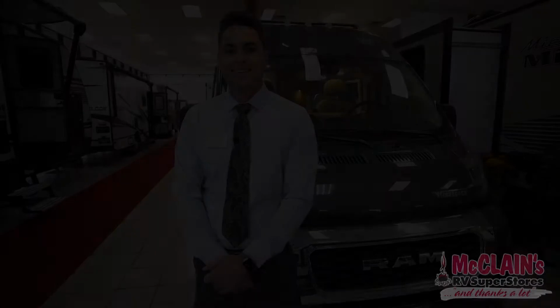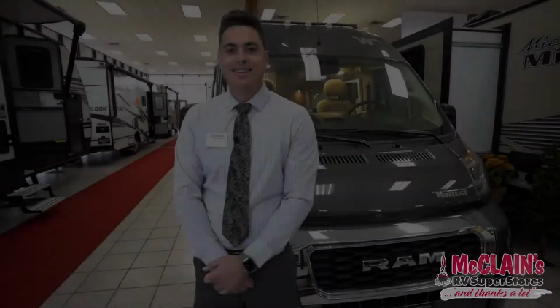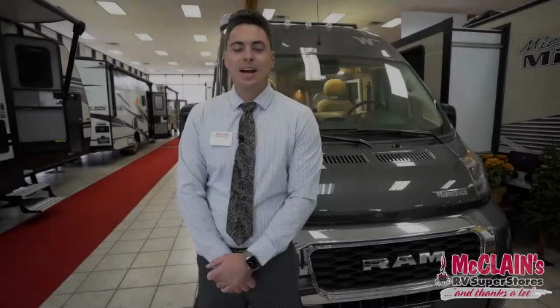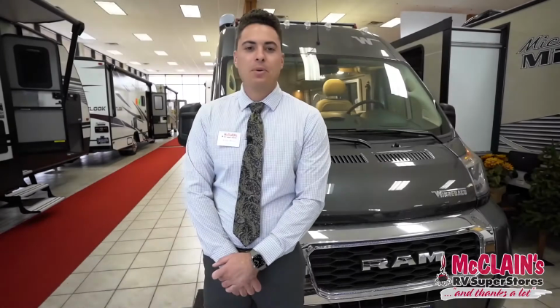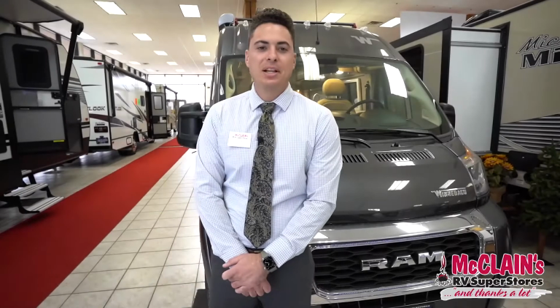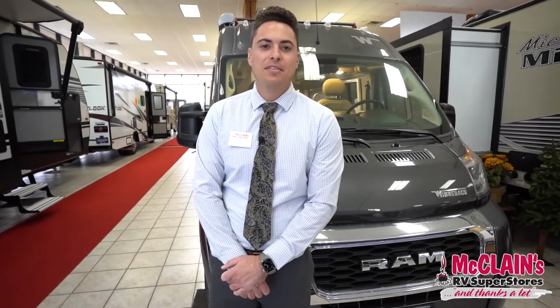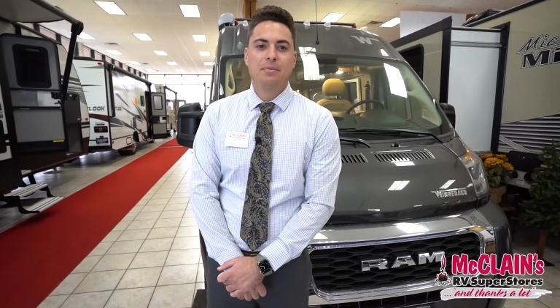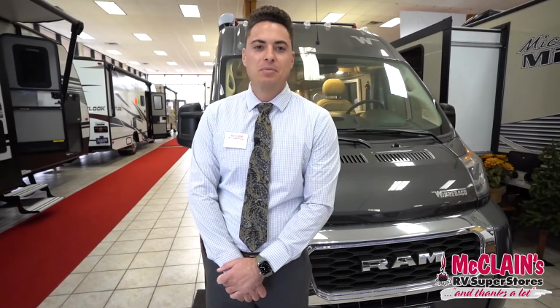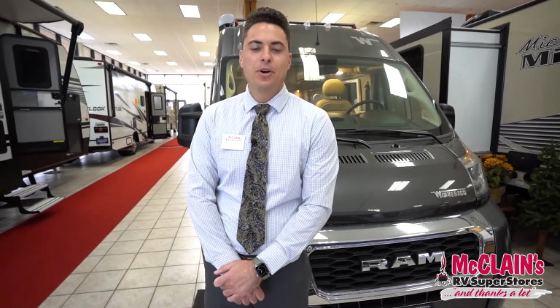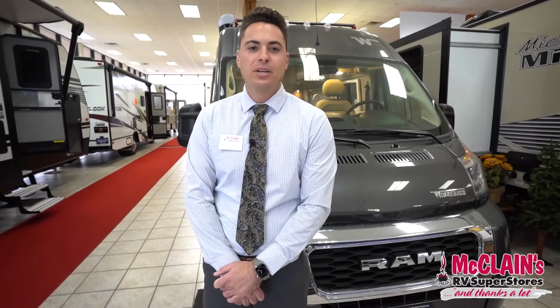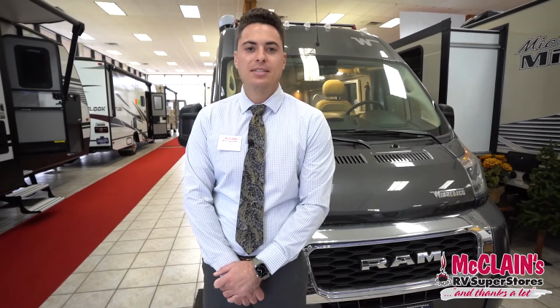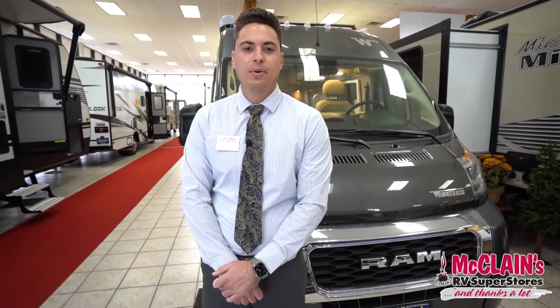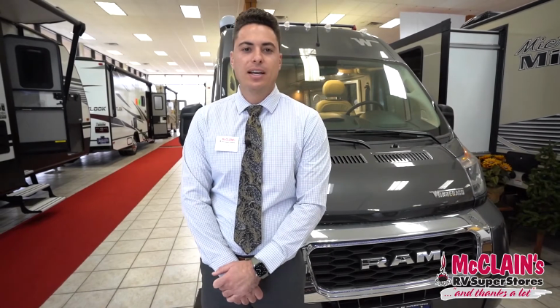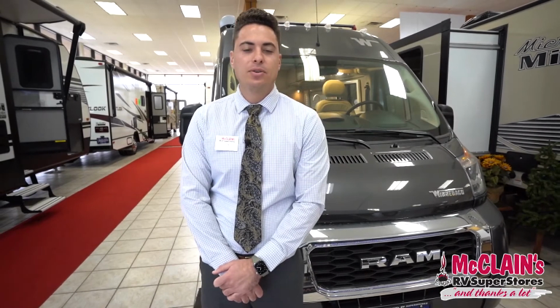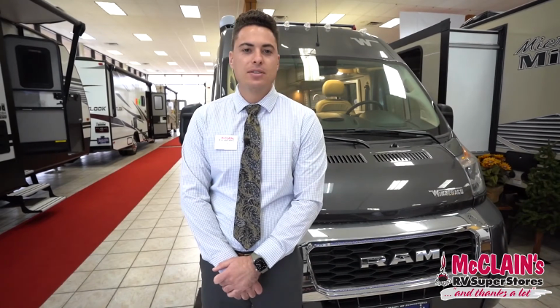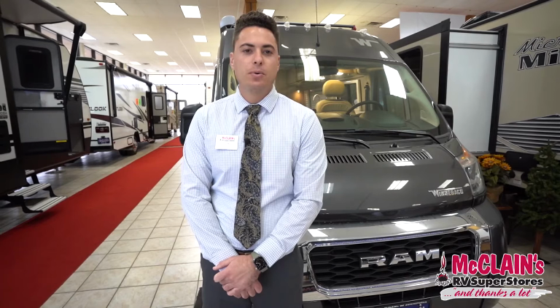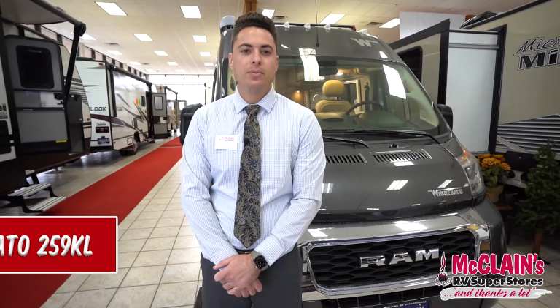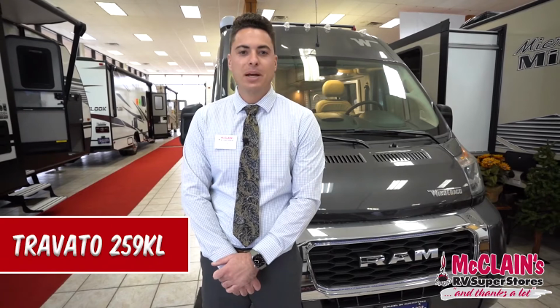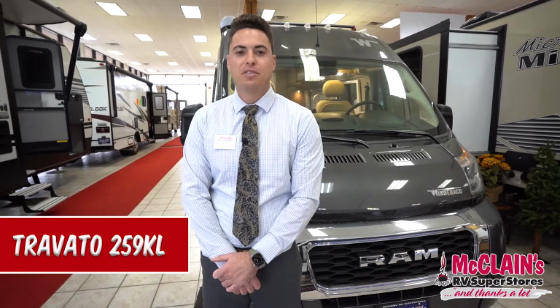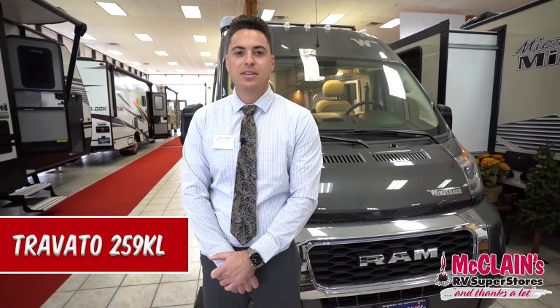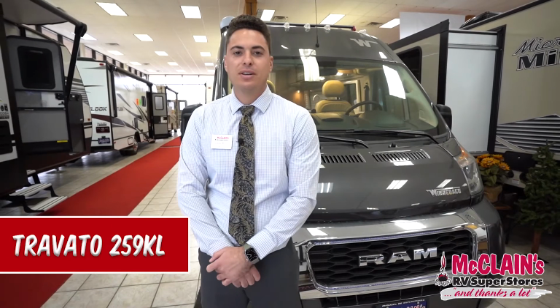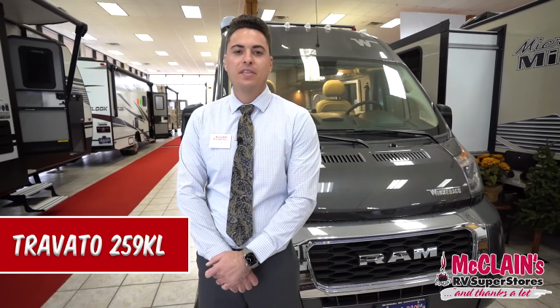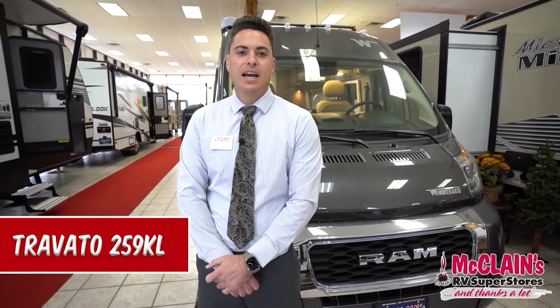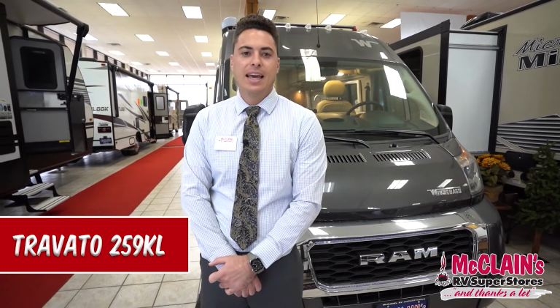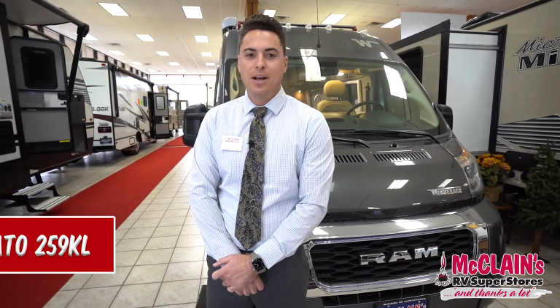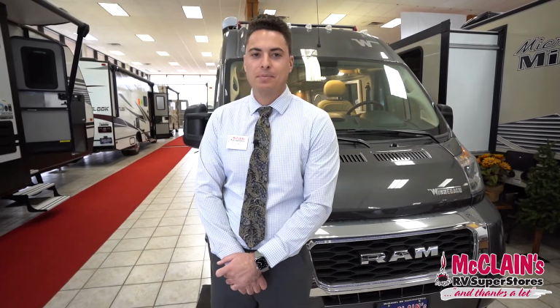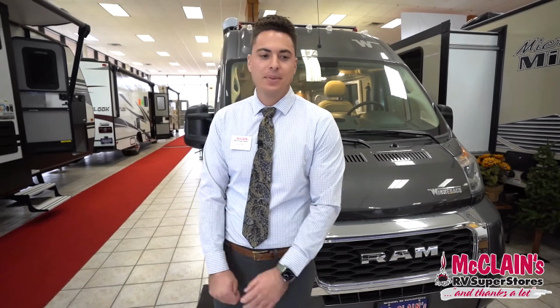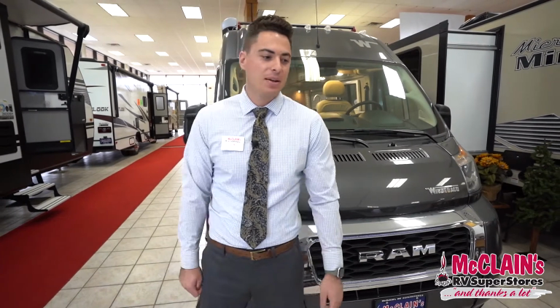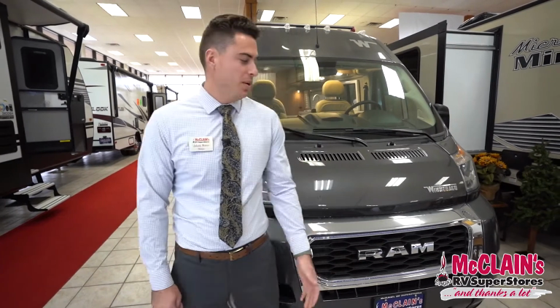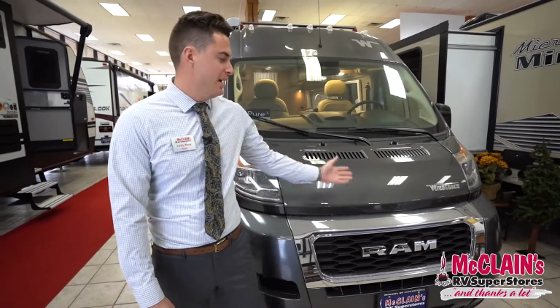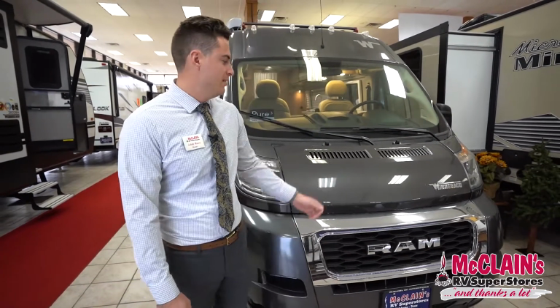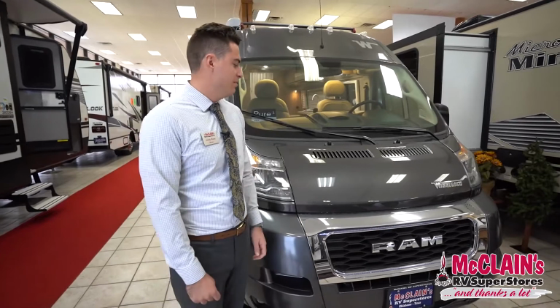Hi, welcome to McLean's RV. My name is Jacoby and today we're looking at the 2020 Winnebago Travato 59KL. We'll start with the outside of the RV.